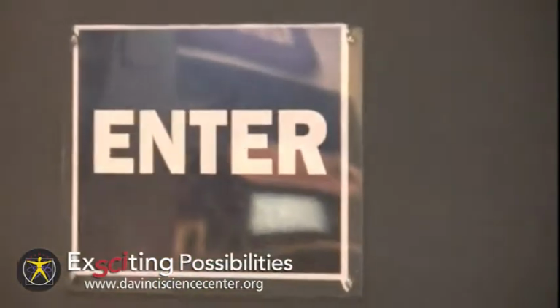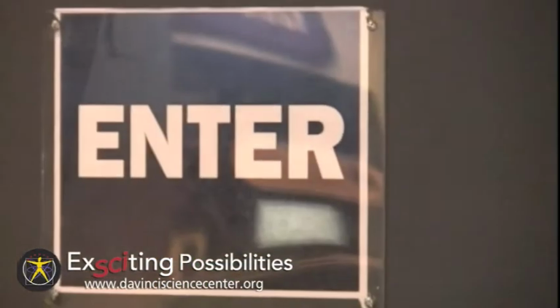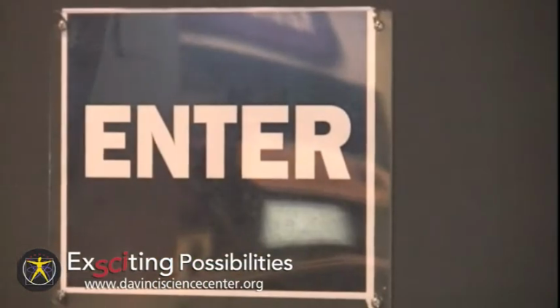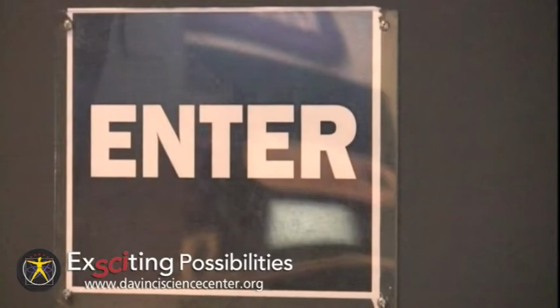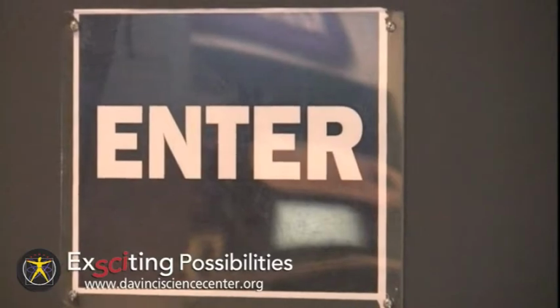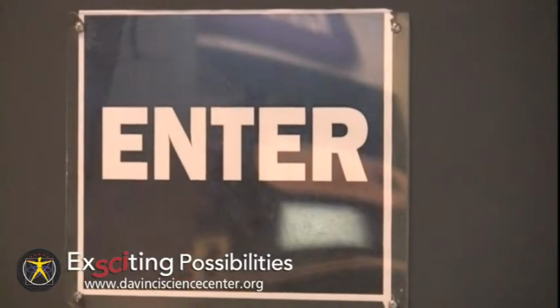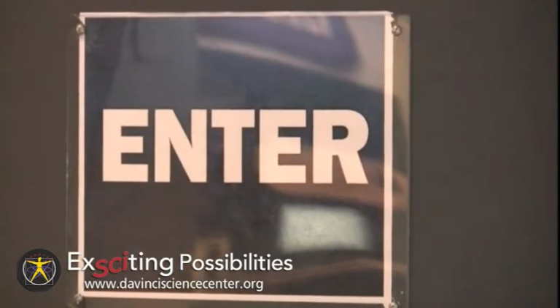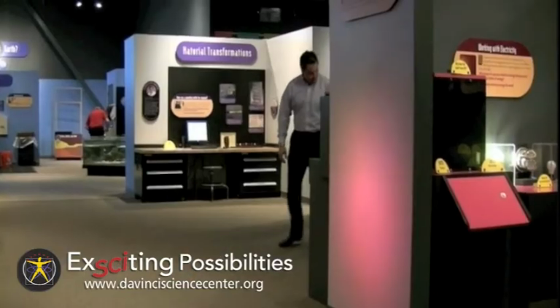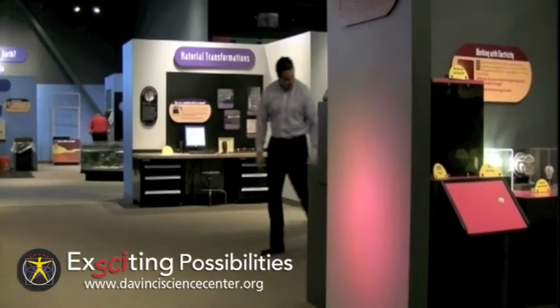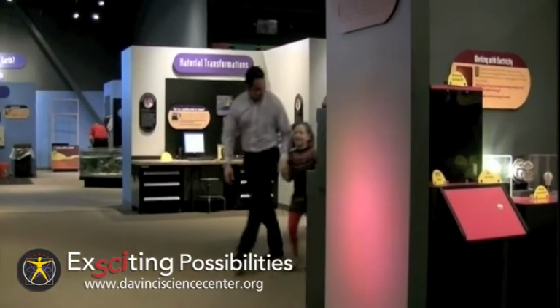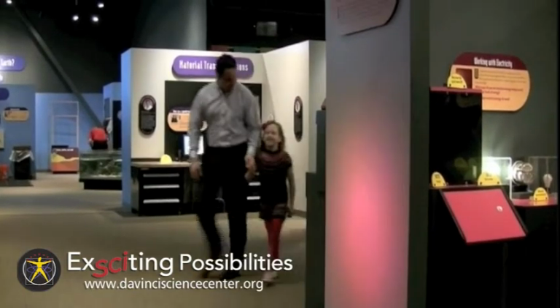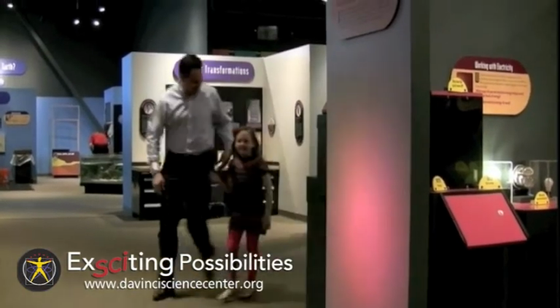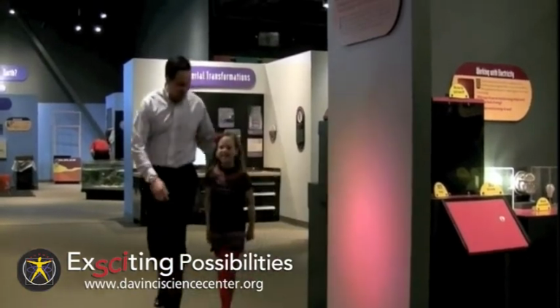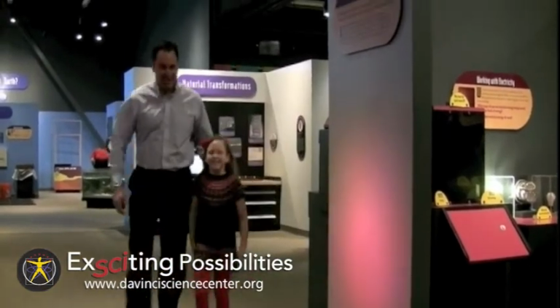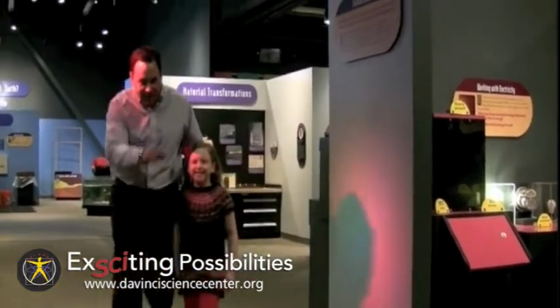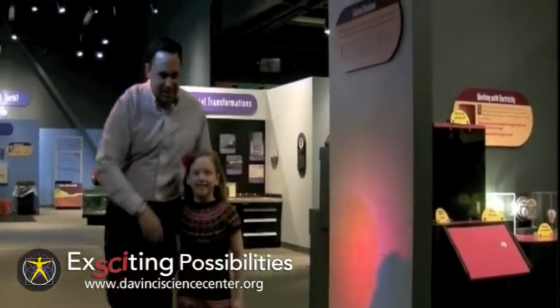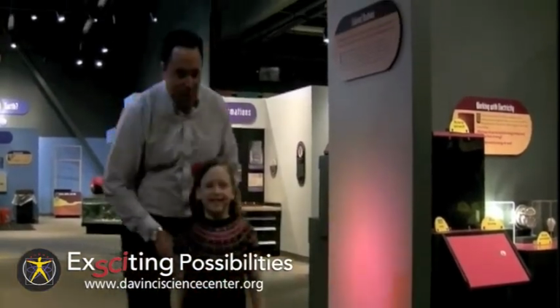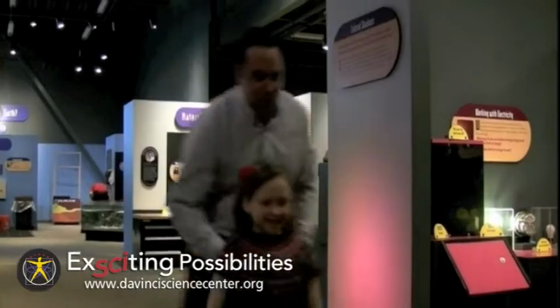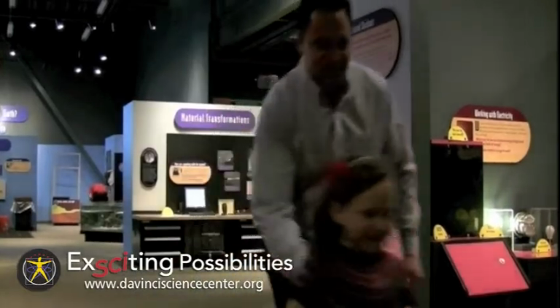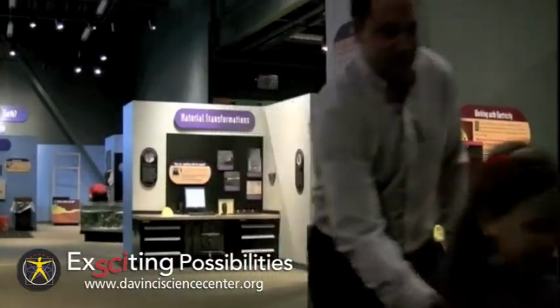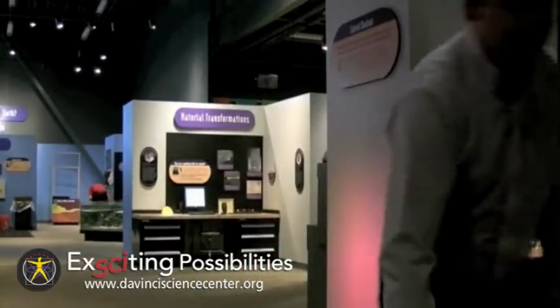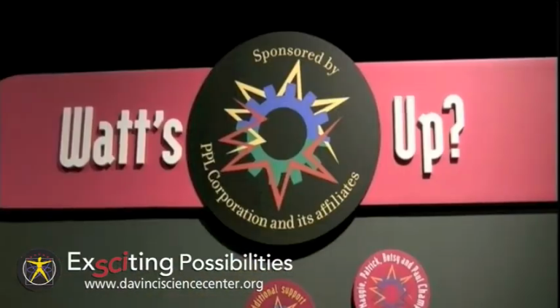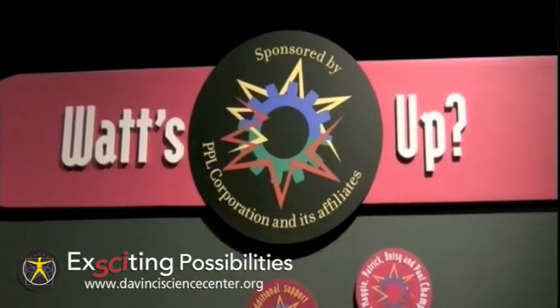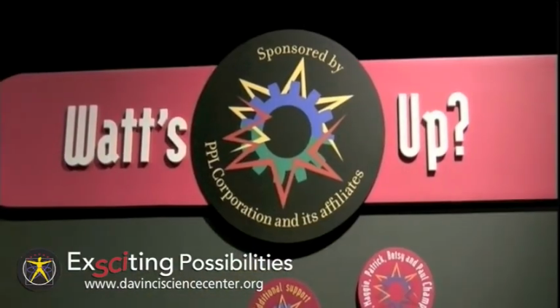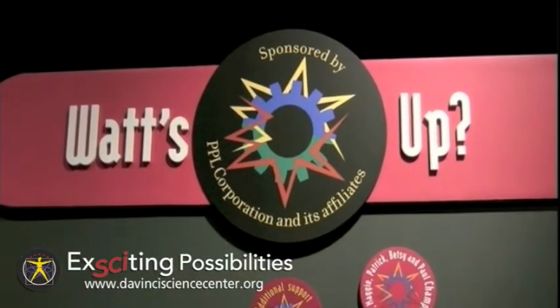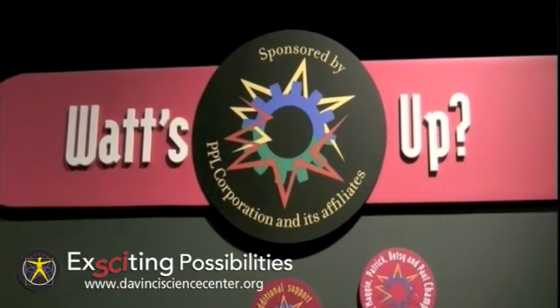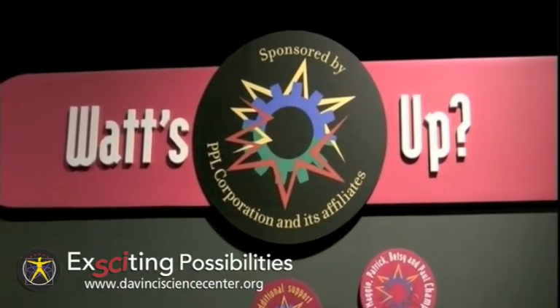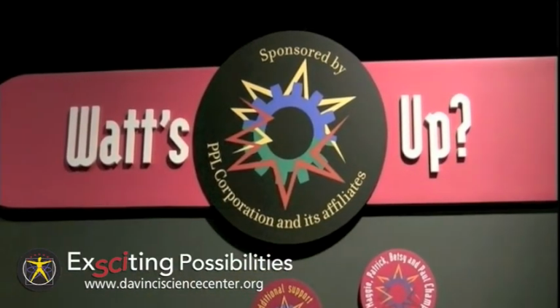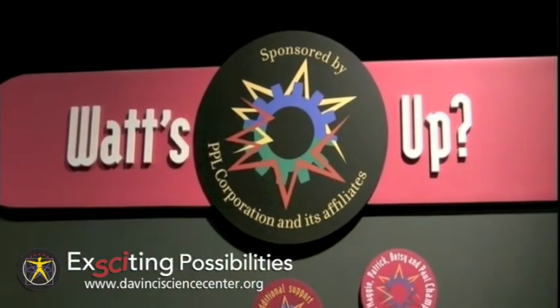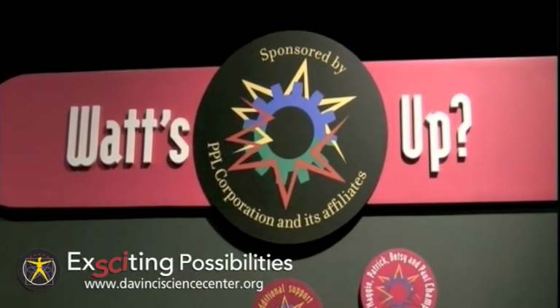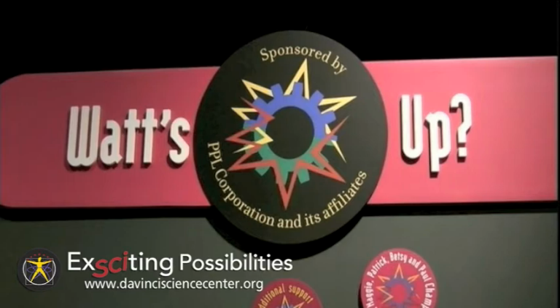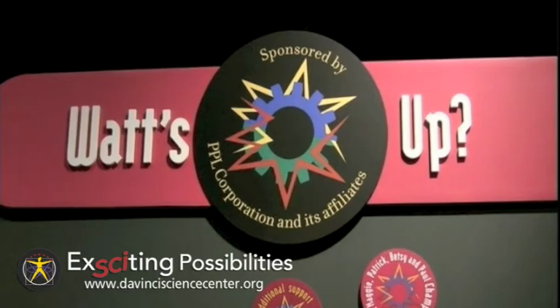It may not look like much, but that's the point. It's a maze for kids and adults to crawl through that's usually pitch black inside. Tunnel Vision is part of the center's Watts Out area, presented by PPL.